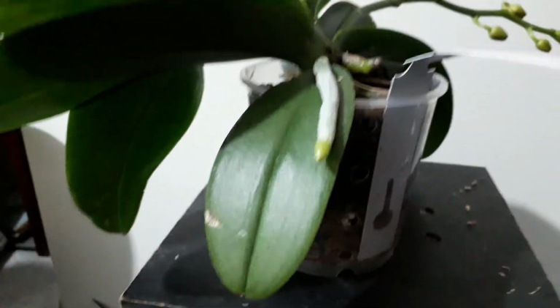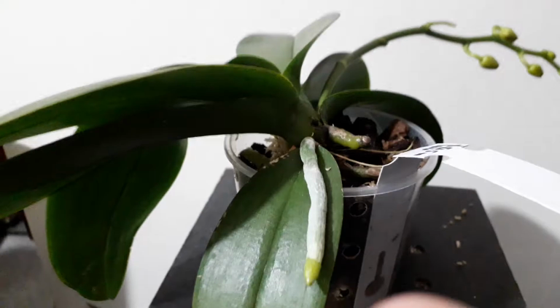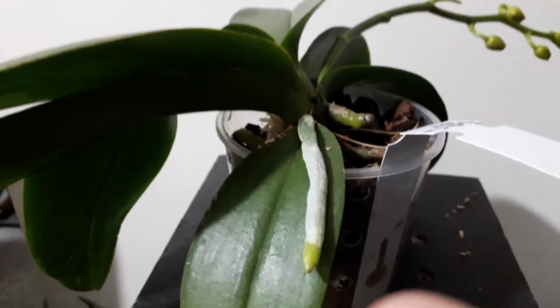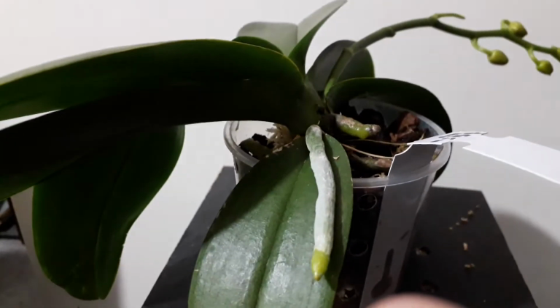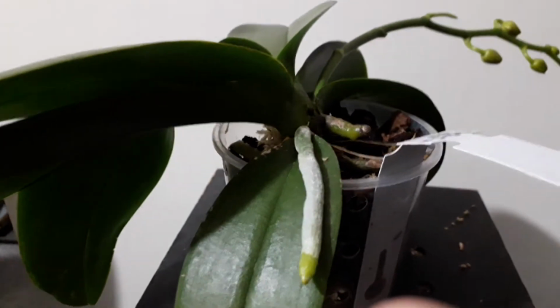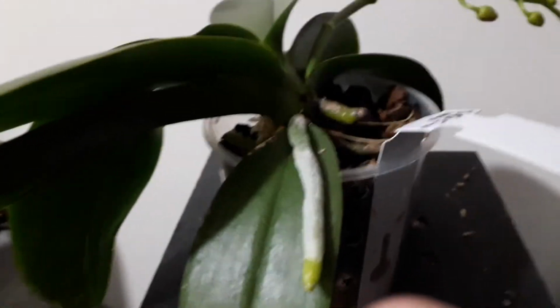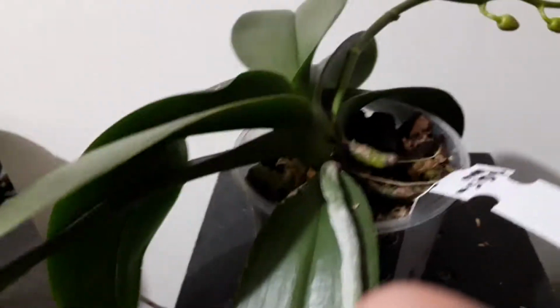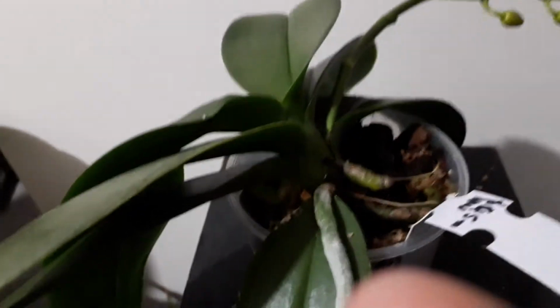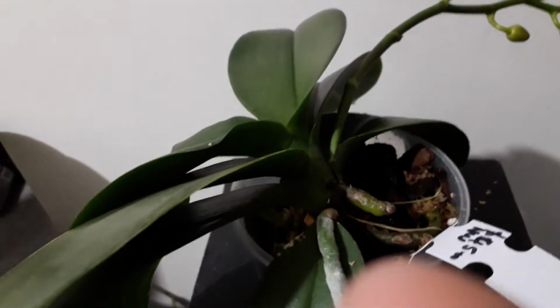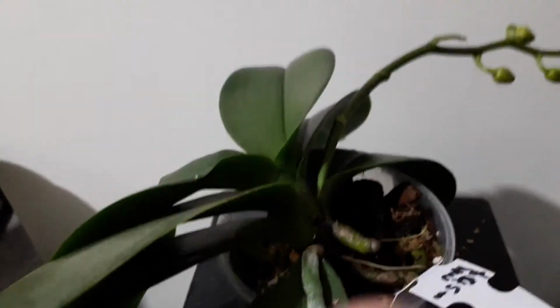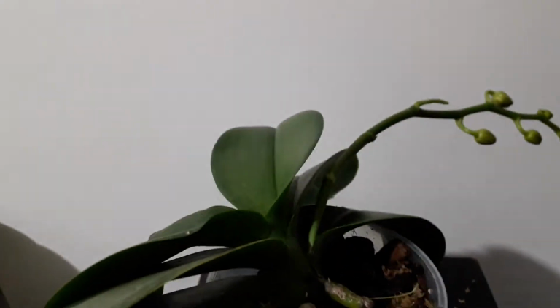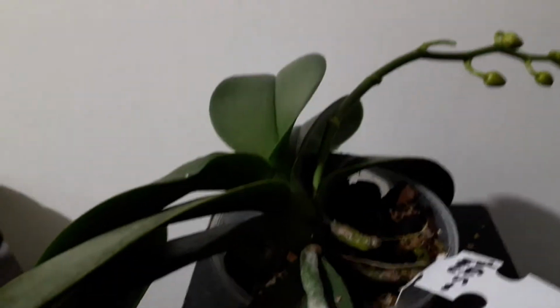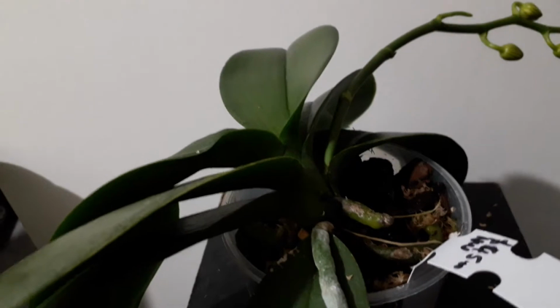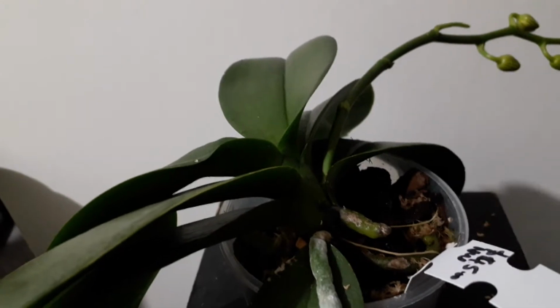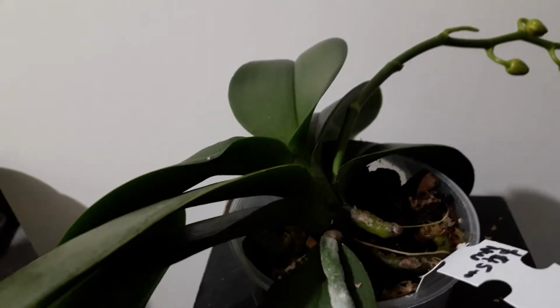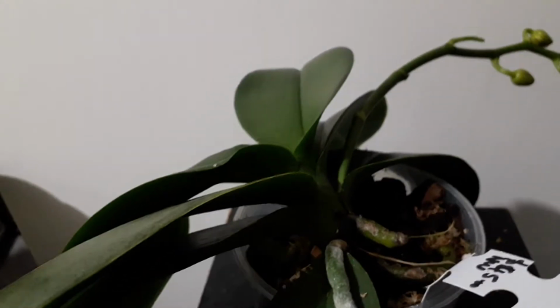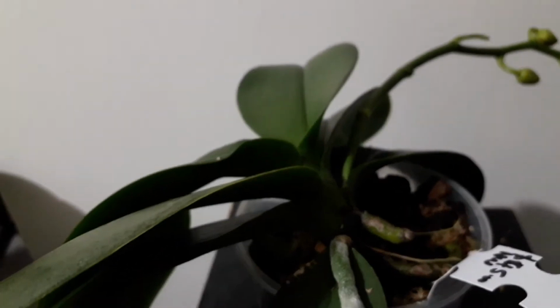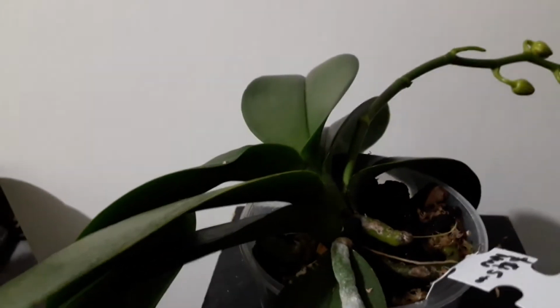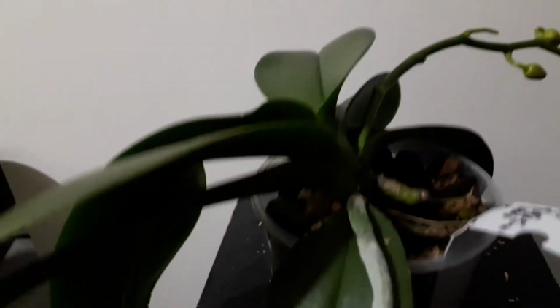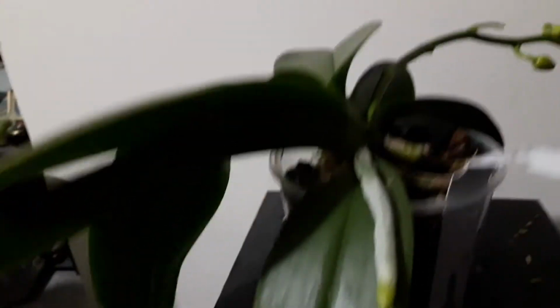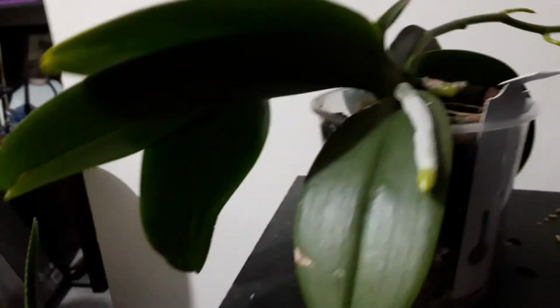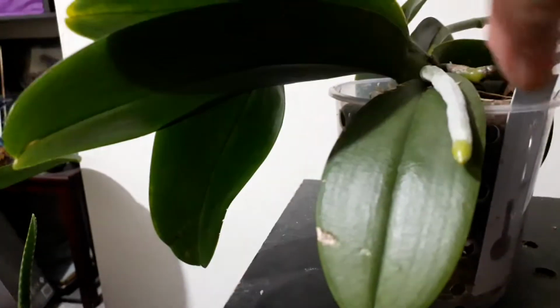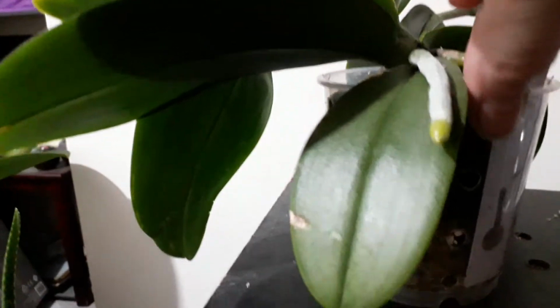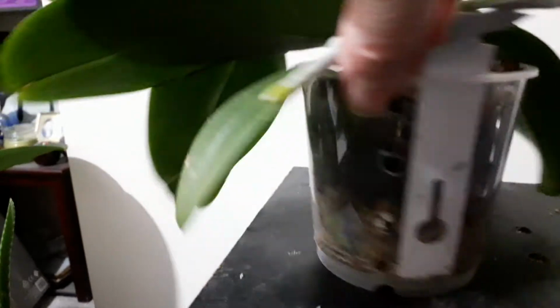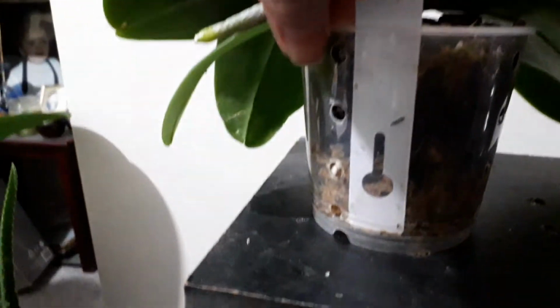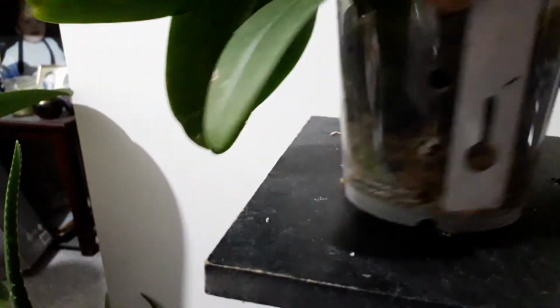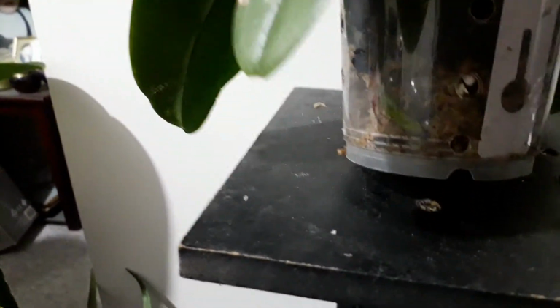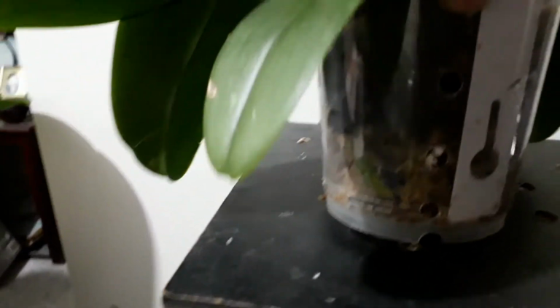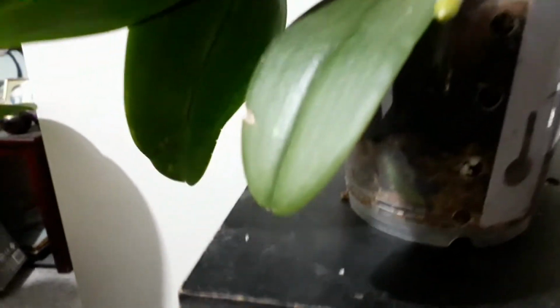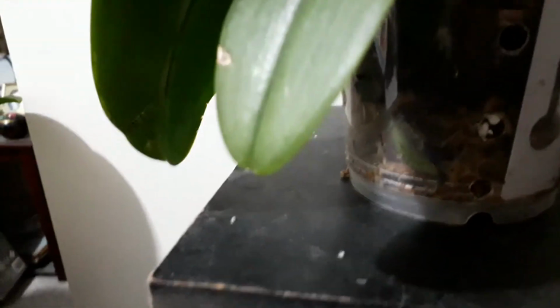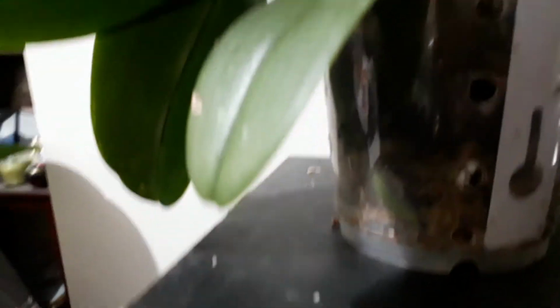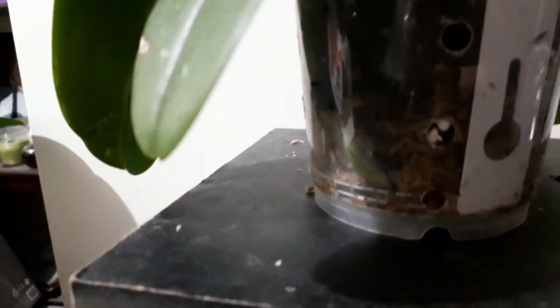It does have another root there that isn't doing very well. It has some weird little strands in the pot — roots that have actually died off. But everywhere that I can actually look and see in the pot, there are green roots.